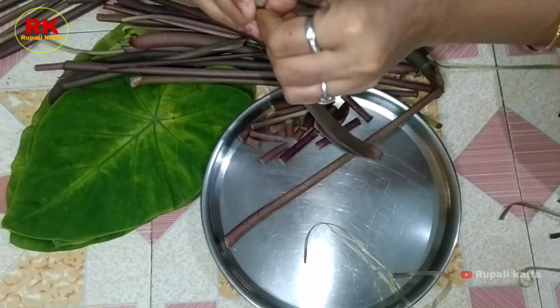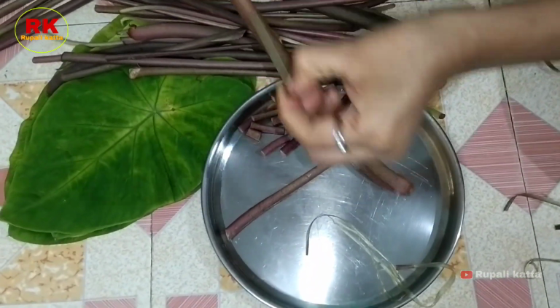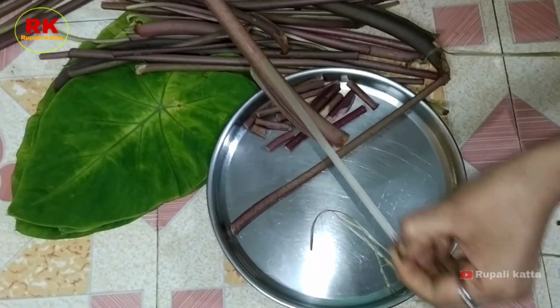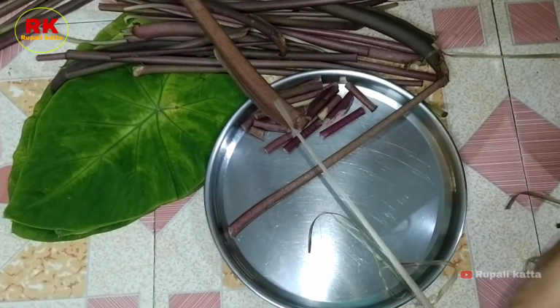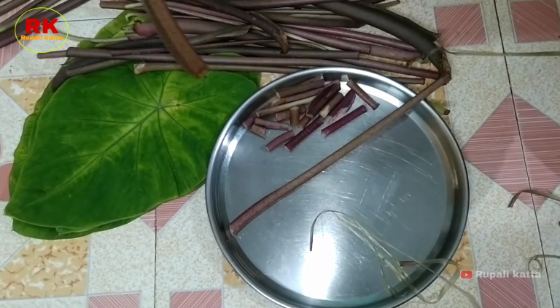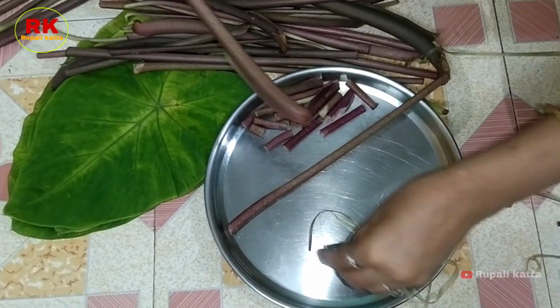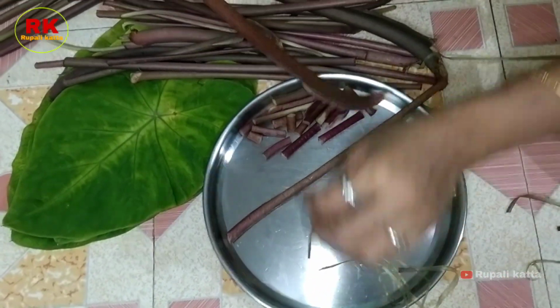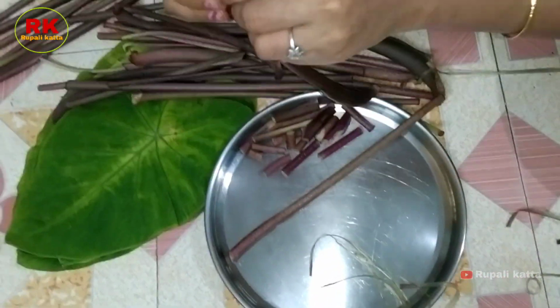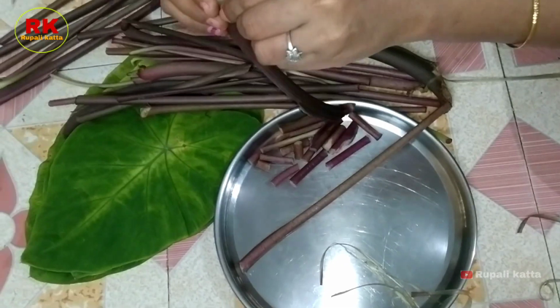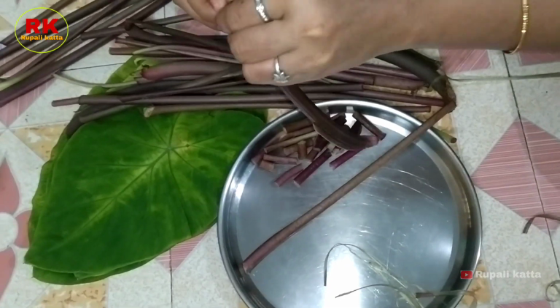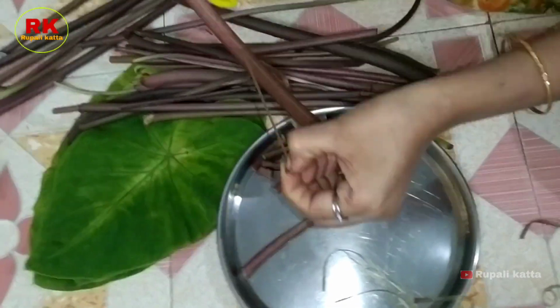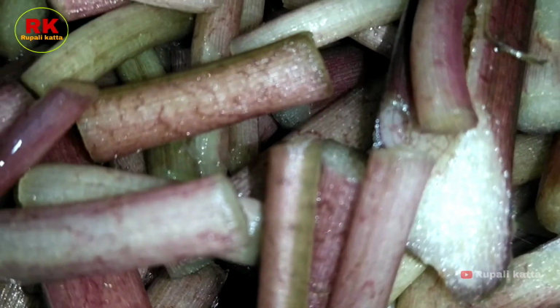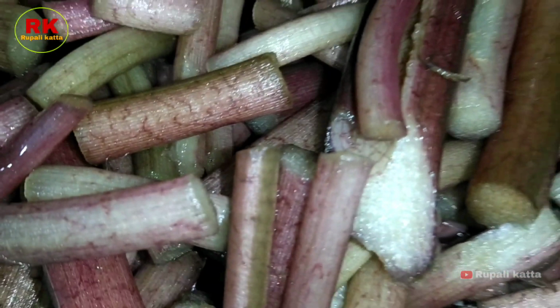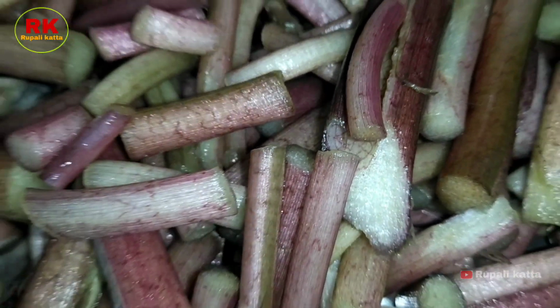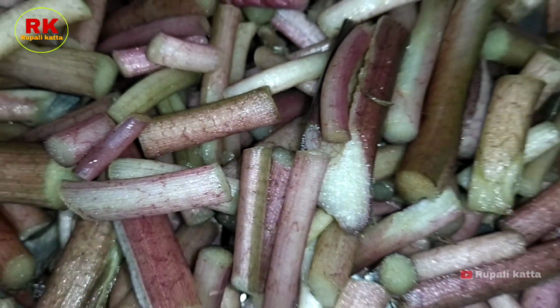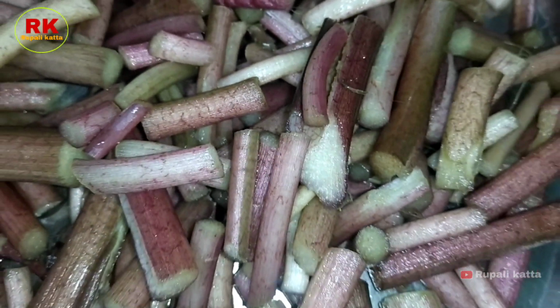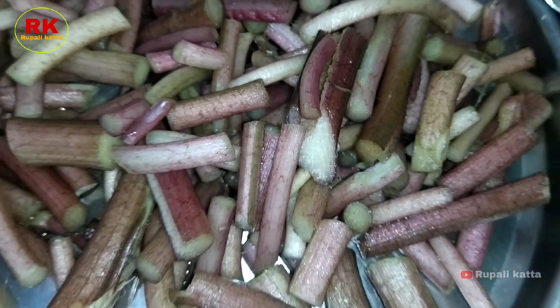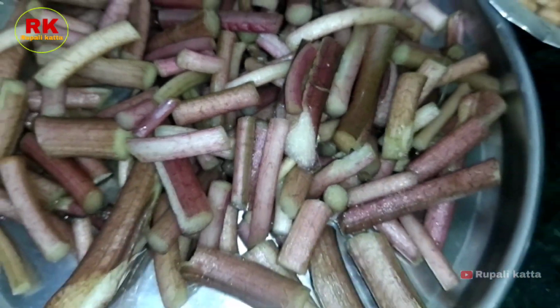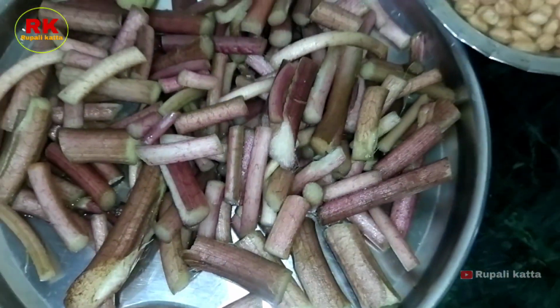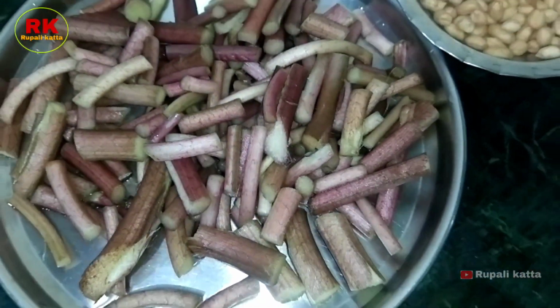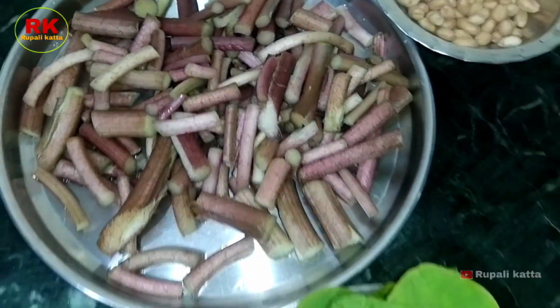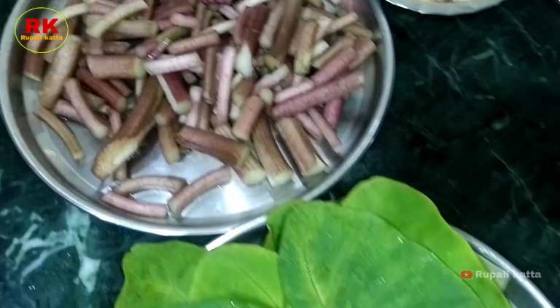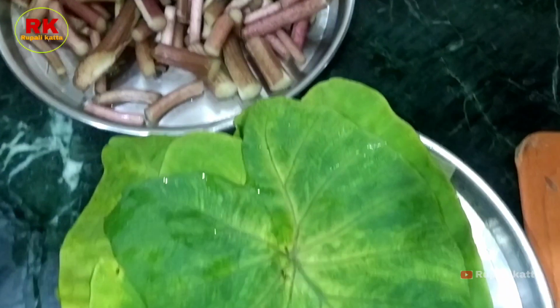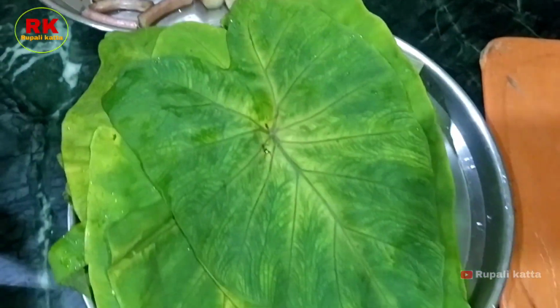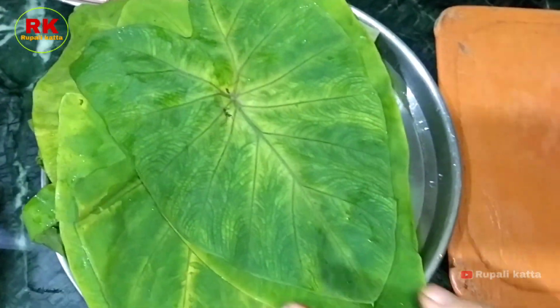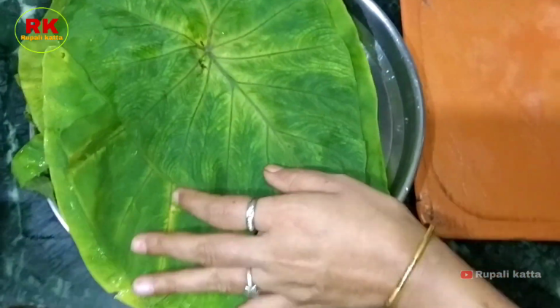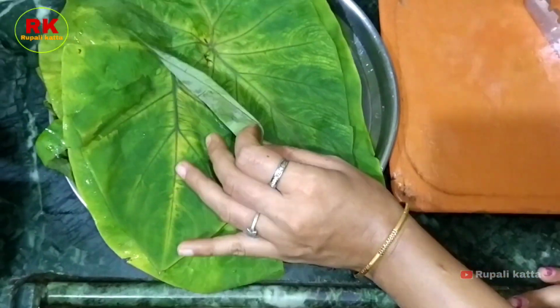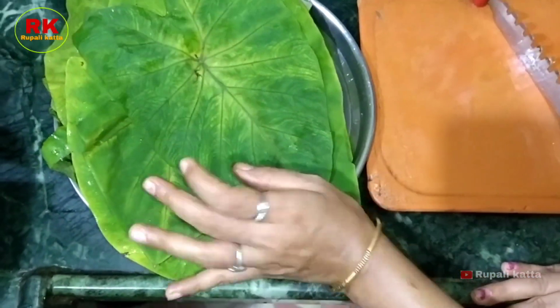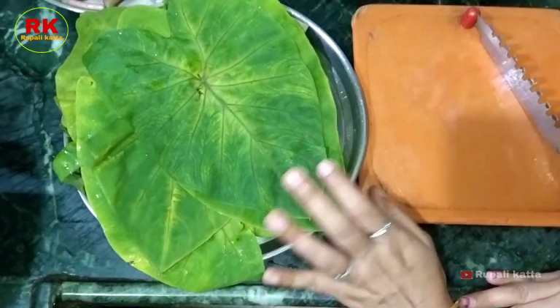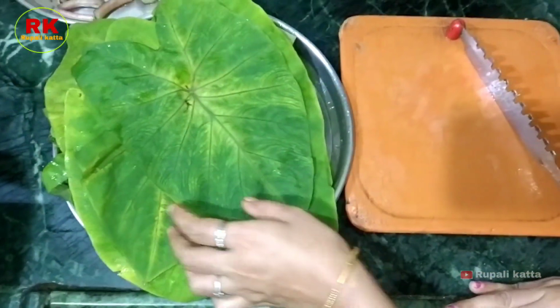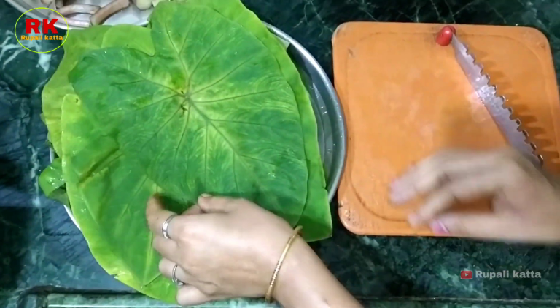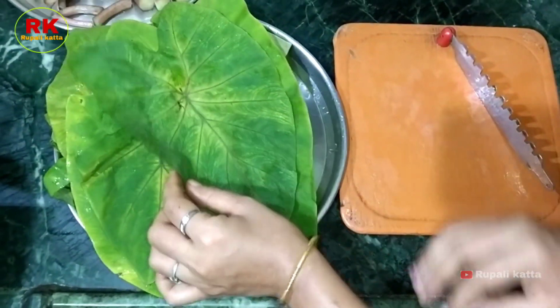I will use the dish, then the recipe is very good, so I will cook this out. When I looked at the dish, I put a dish and then I will prepare it.